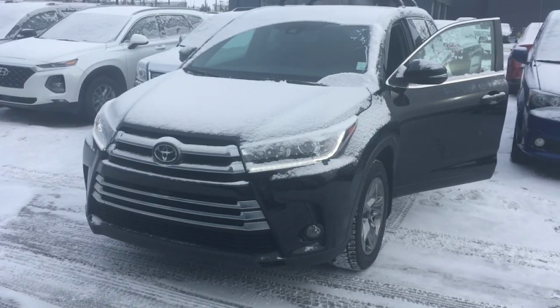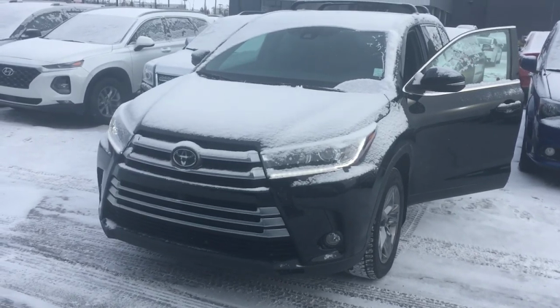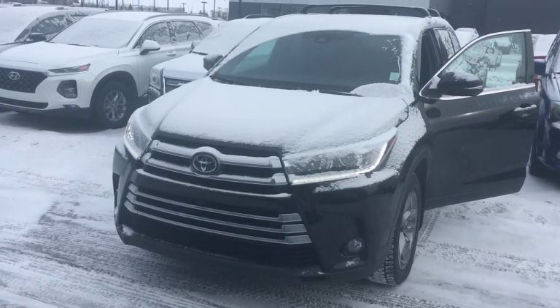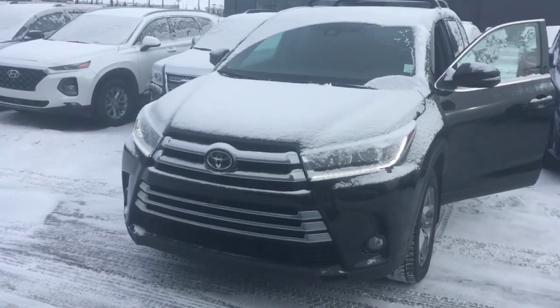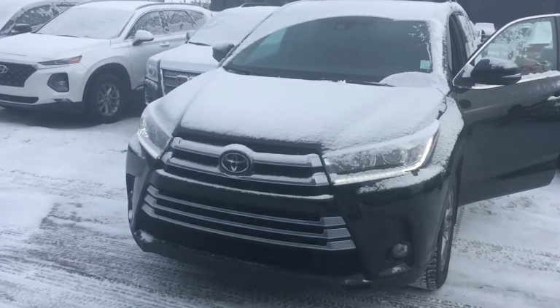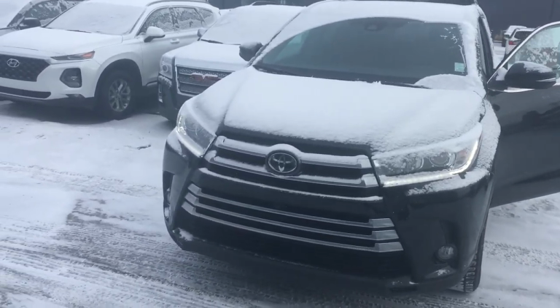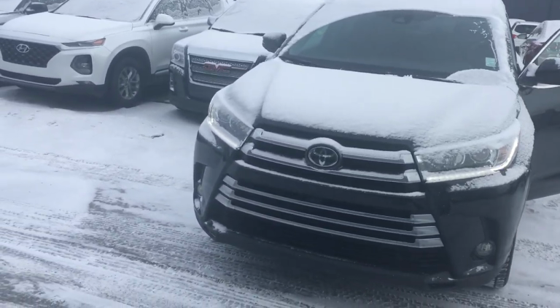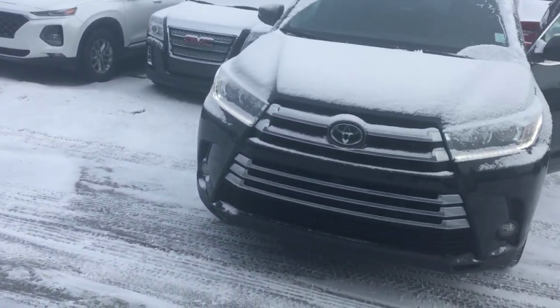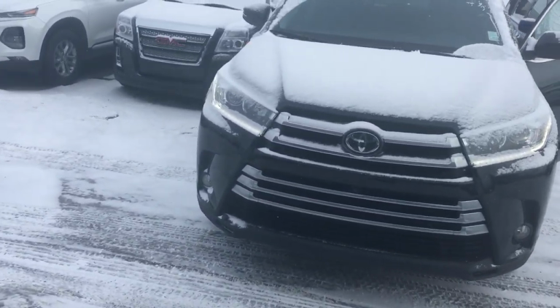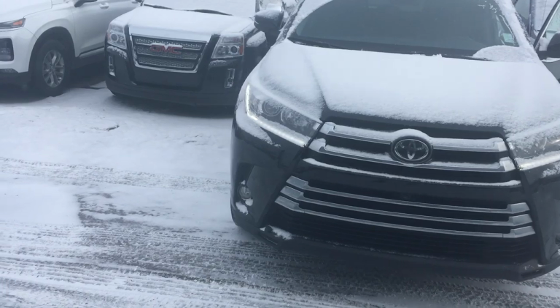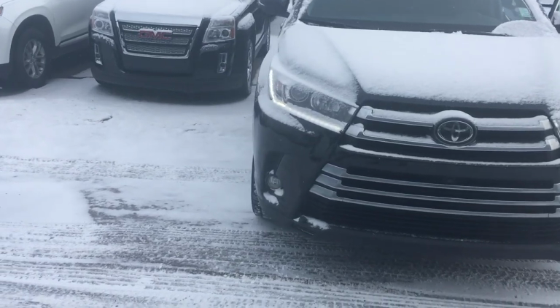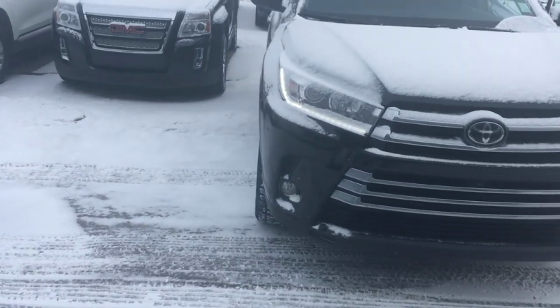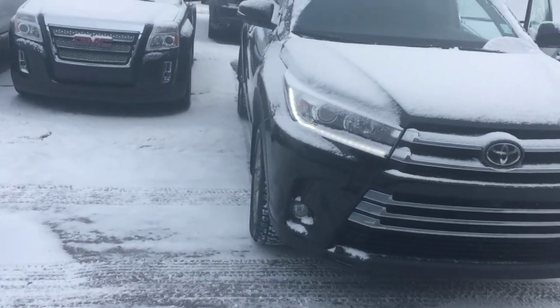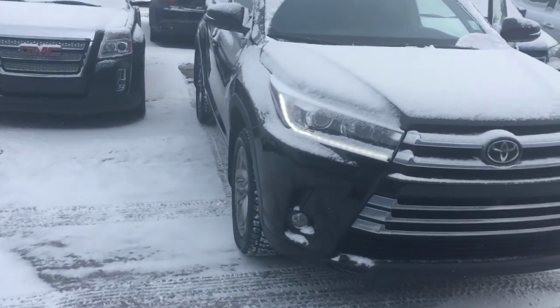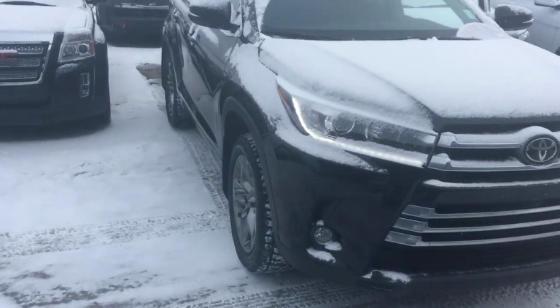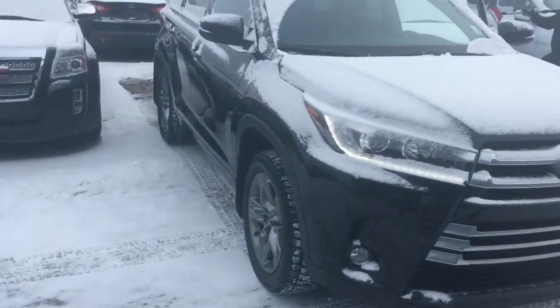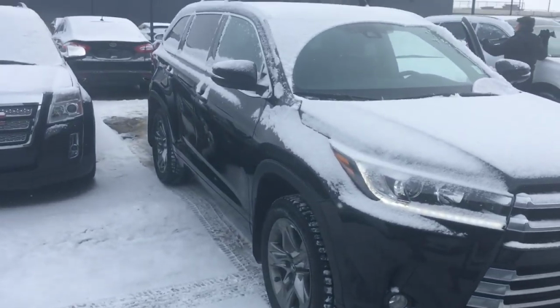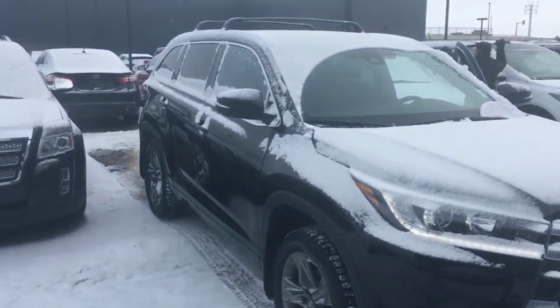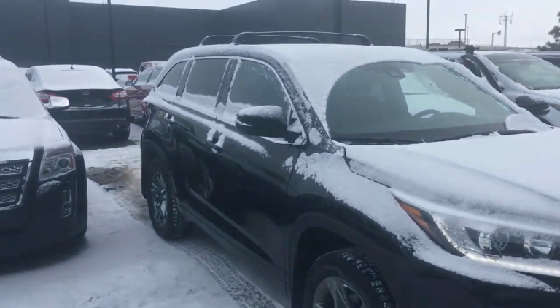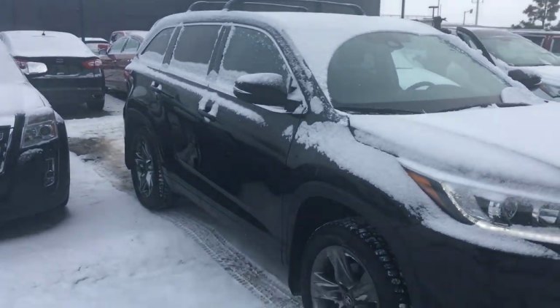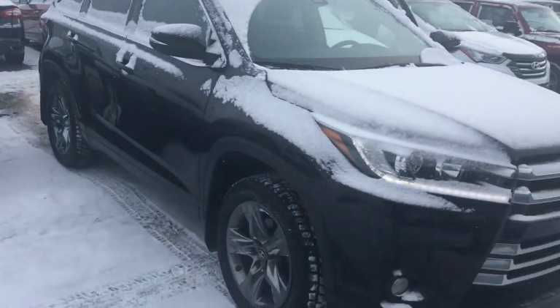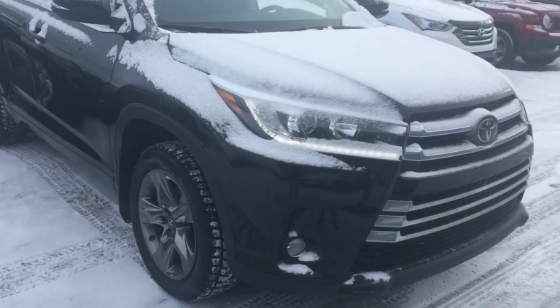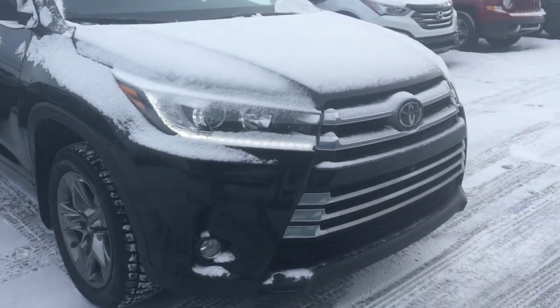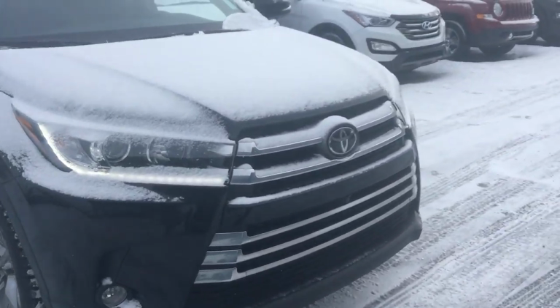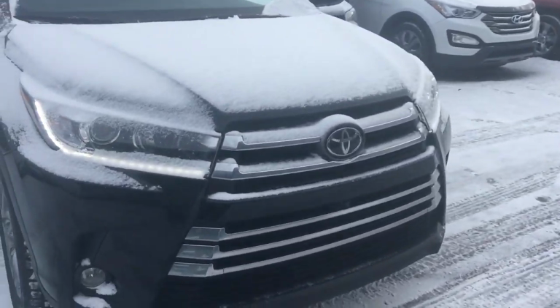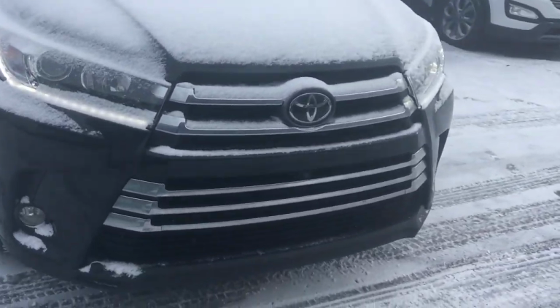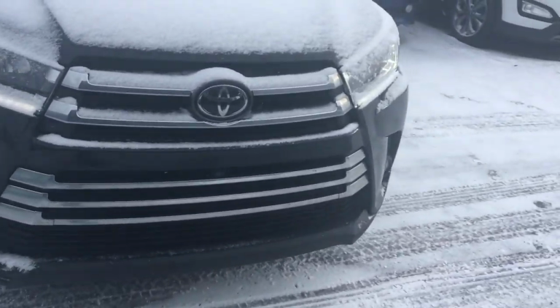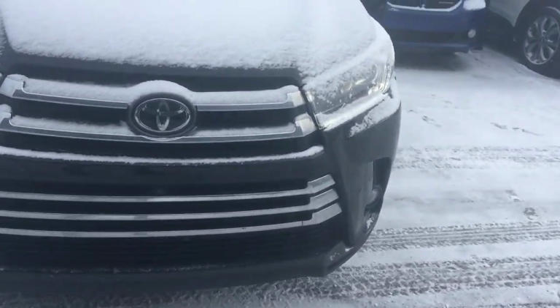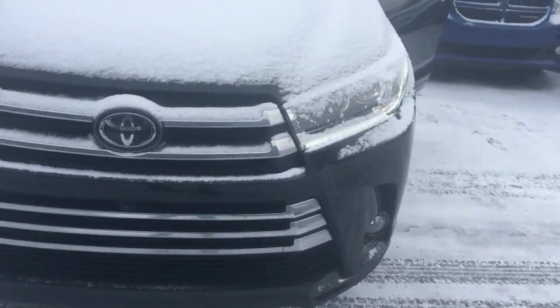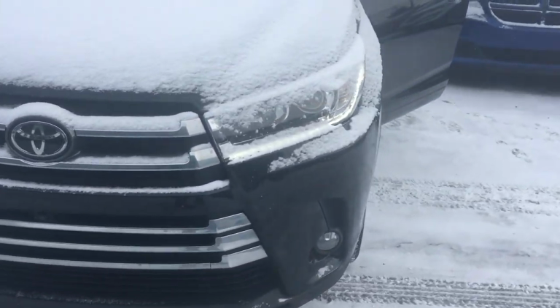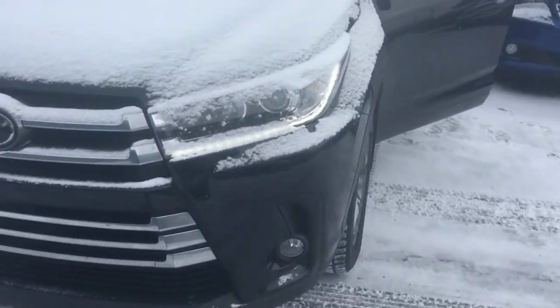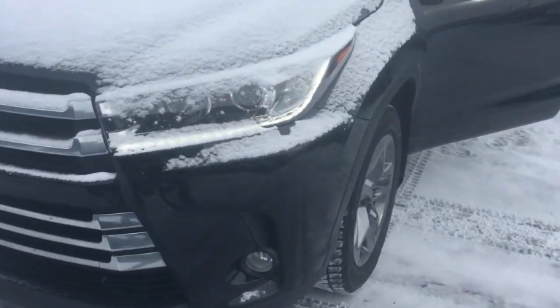Good morning Chris, this is Kabir from Revisiting Hyundai. Thank you for submitting an inquiry on our Toyota Highlander. I just want to do a 360 walk-around video to show you how the vehicle looks from inside and outside, along with the features. It does come with a factory remote starter.